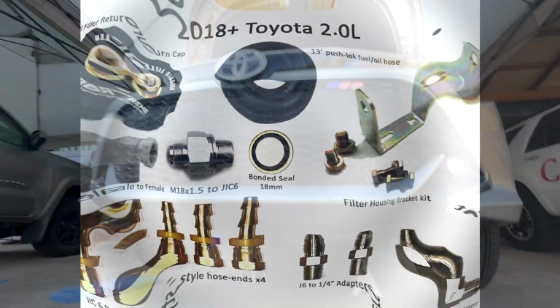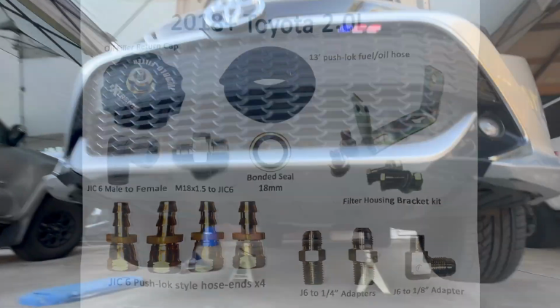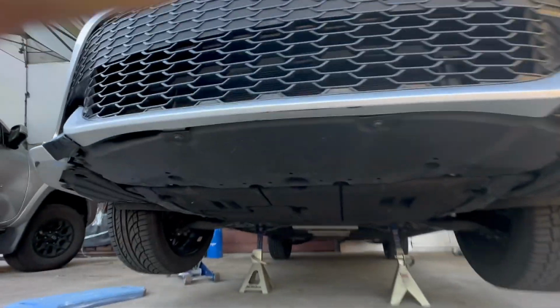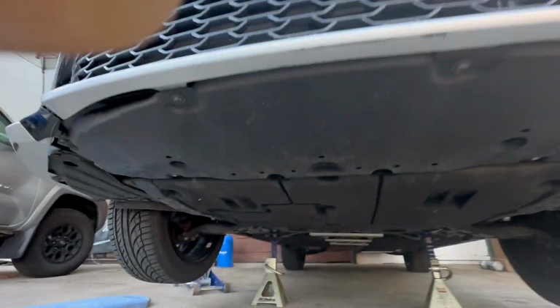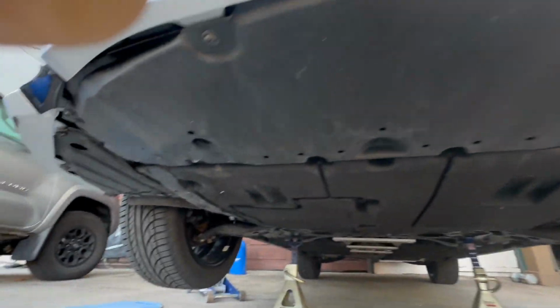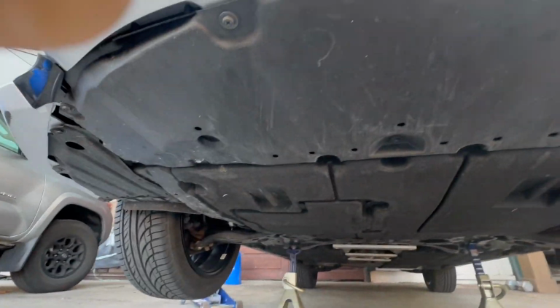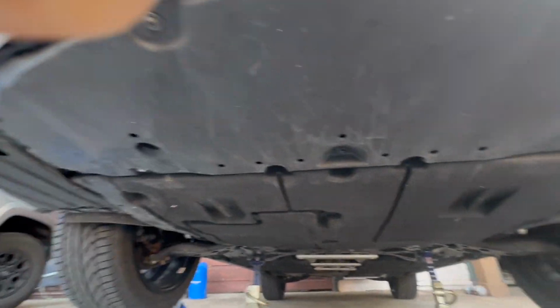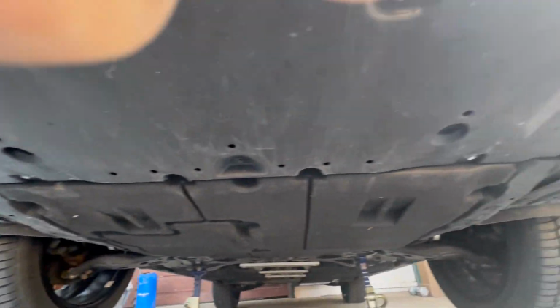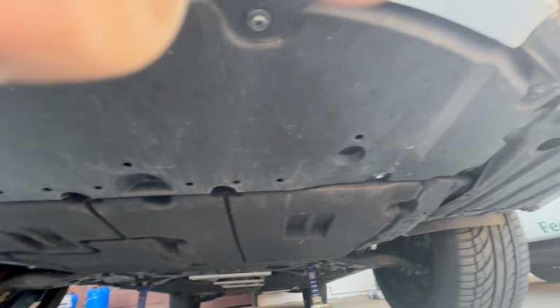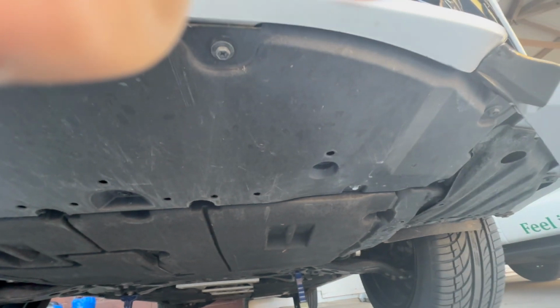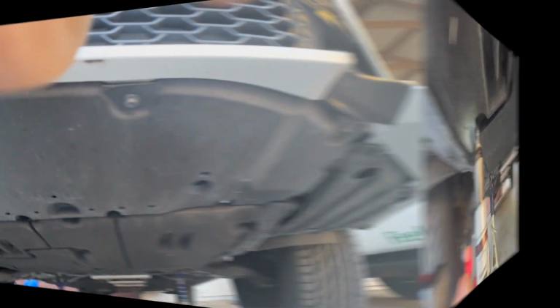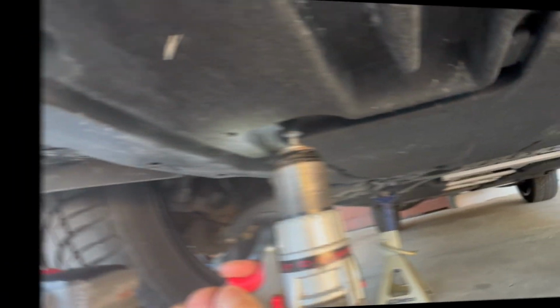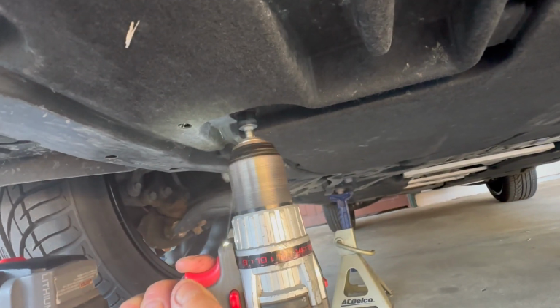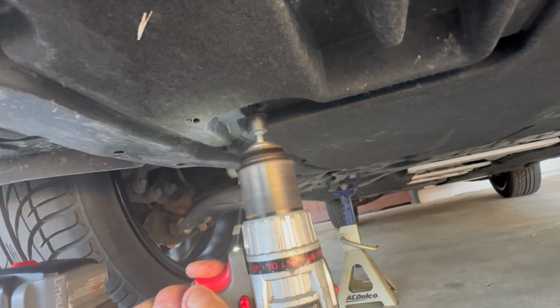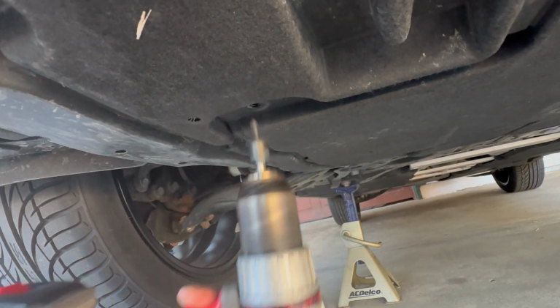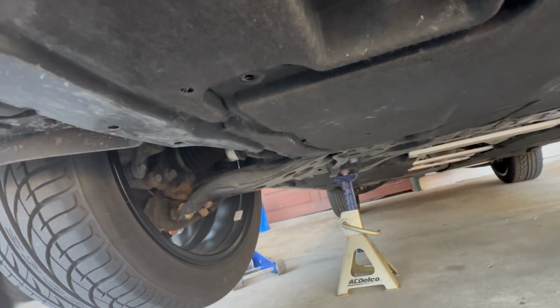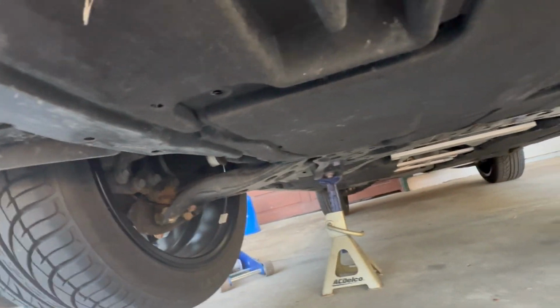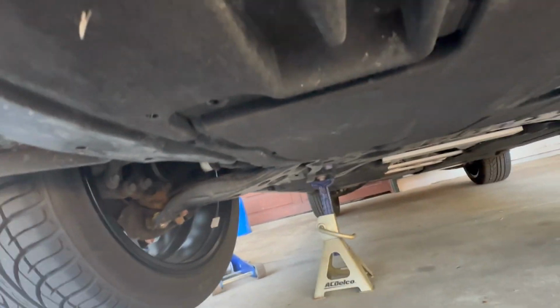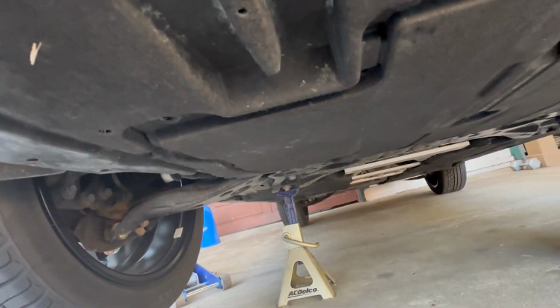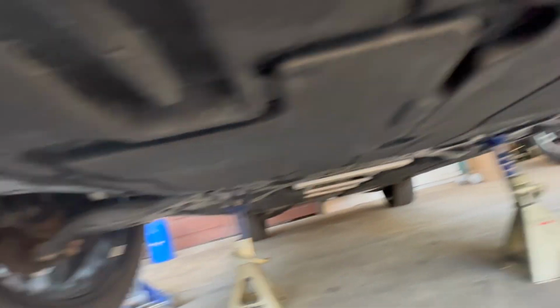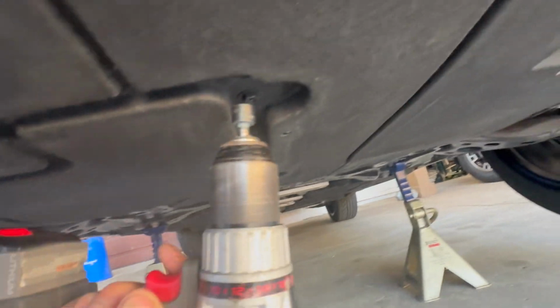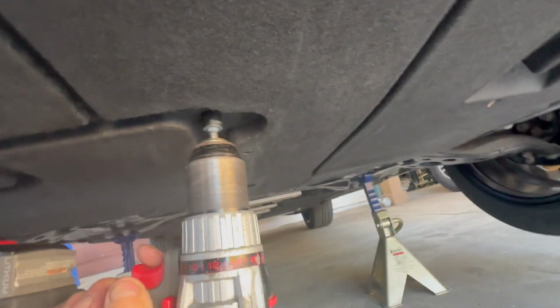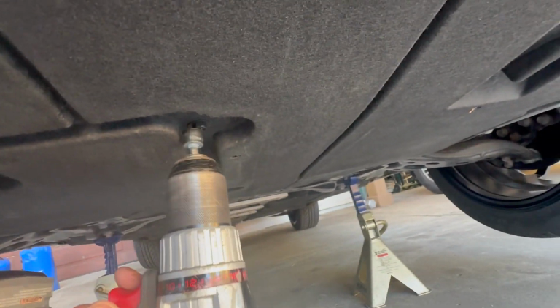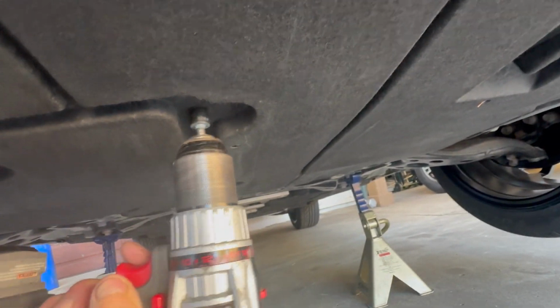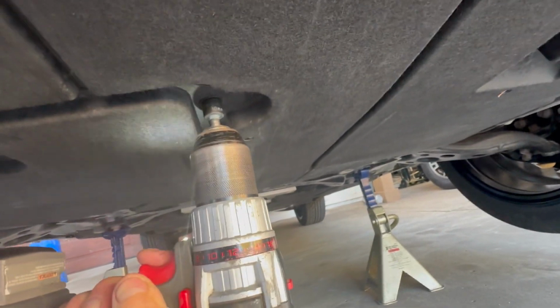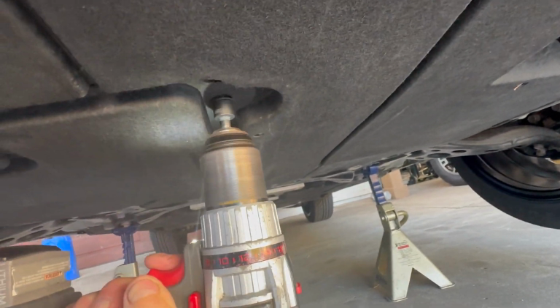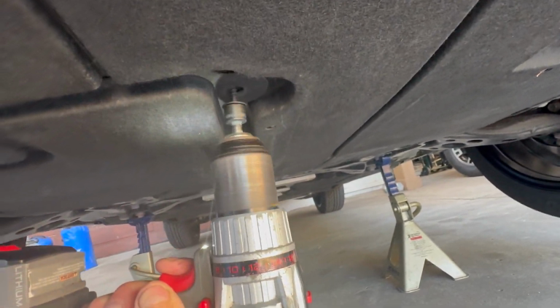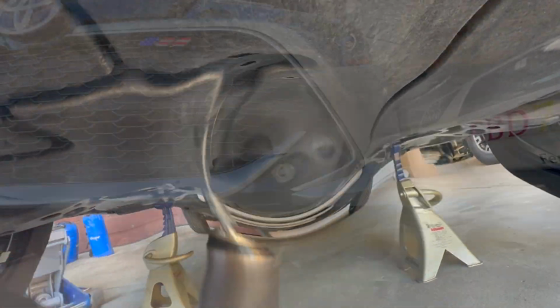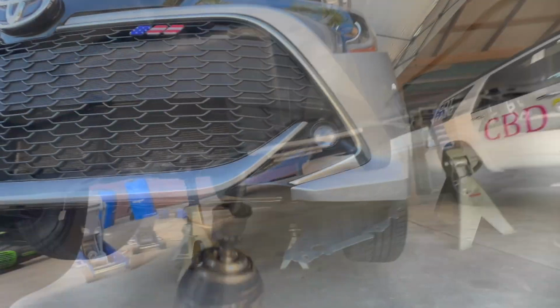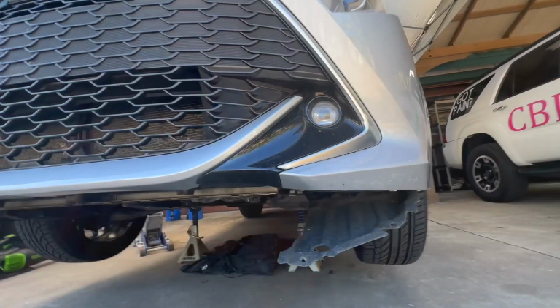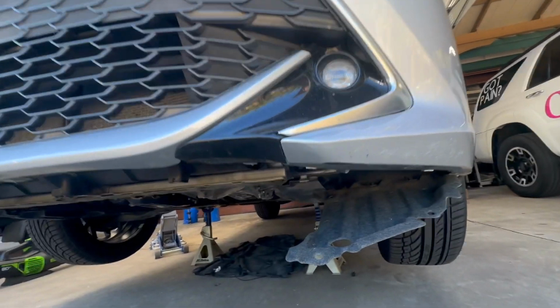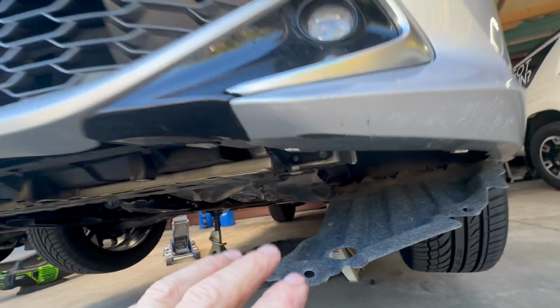I'm going to install the actual filter in the front left space behind the fog light and in front of the front driver's splash guard. First remove the two main bottom panels using a 10mm socket and a picker screwdriver to remove the panel clips, using the front fender well bottom panels as well.